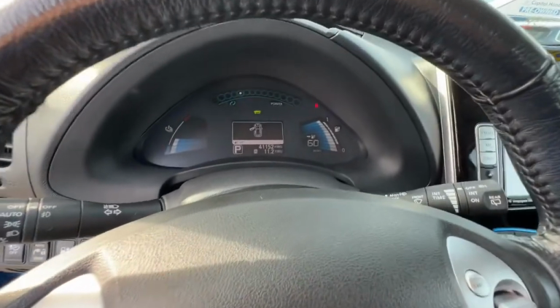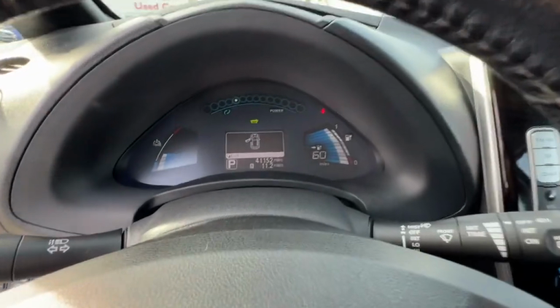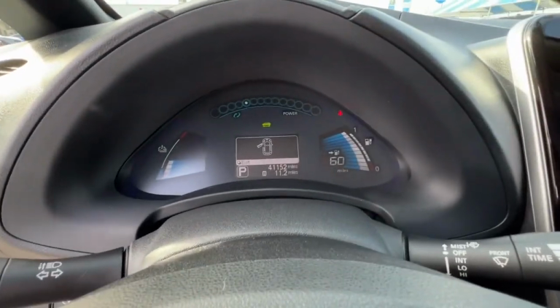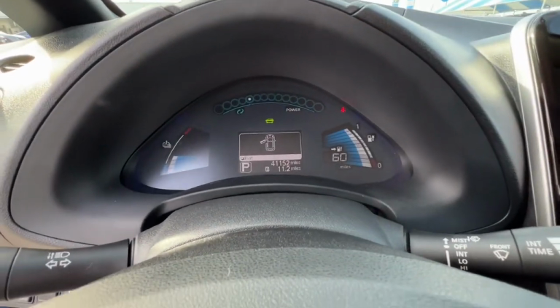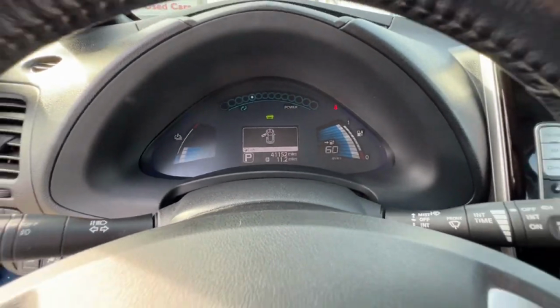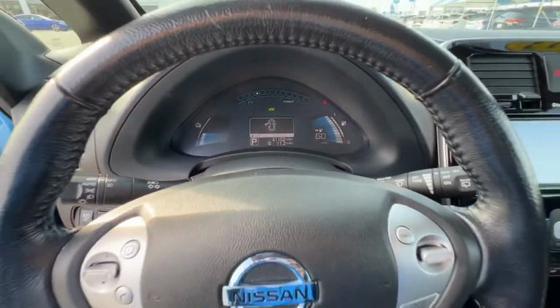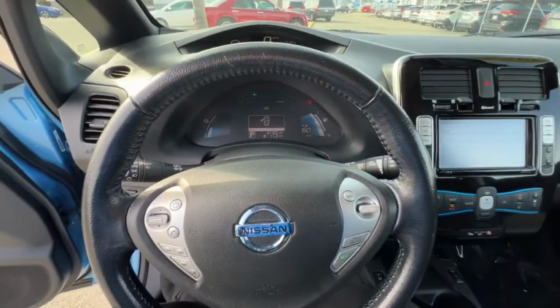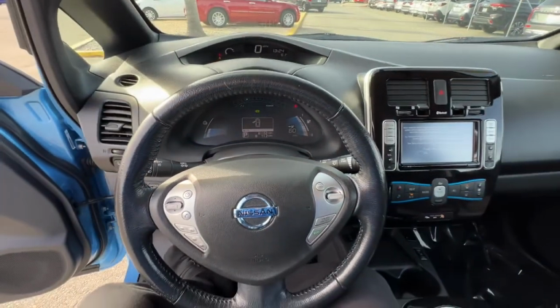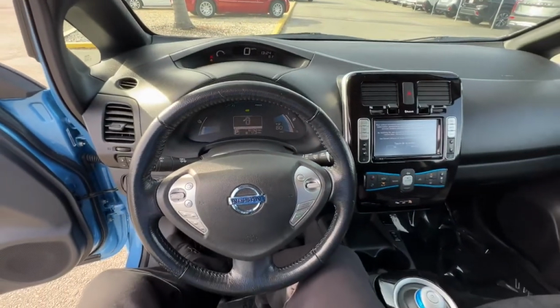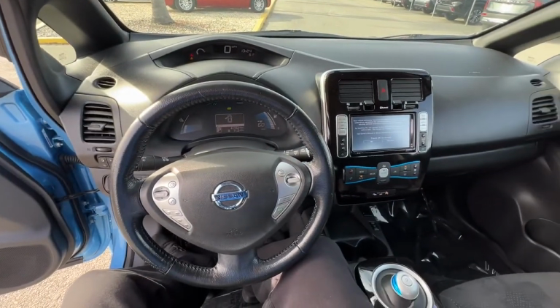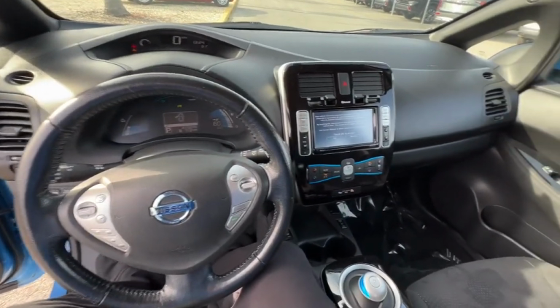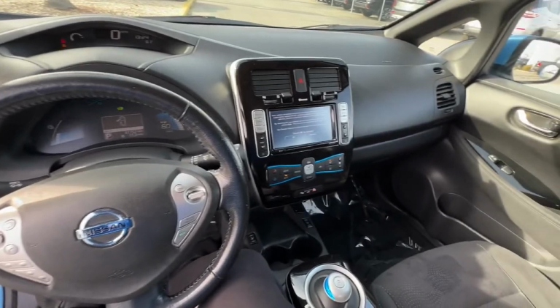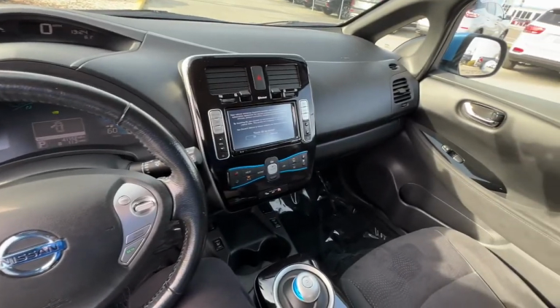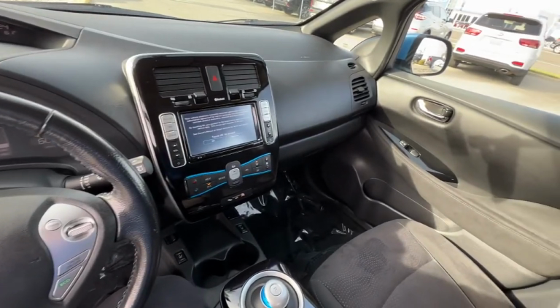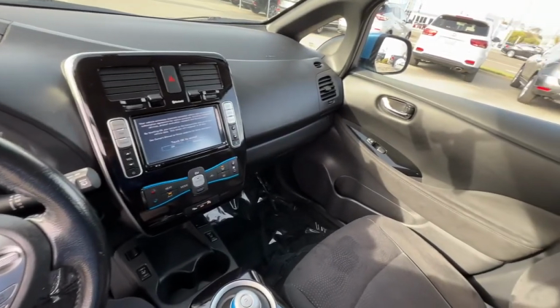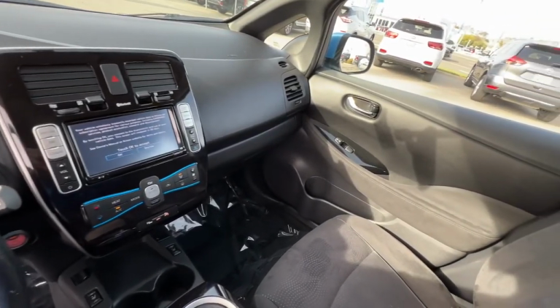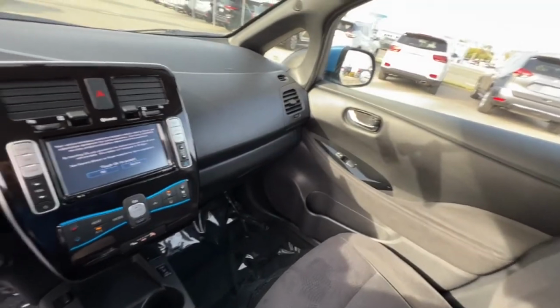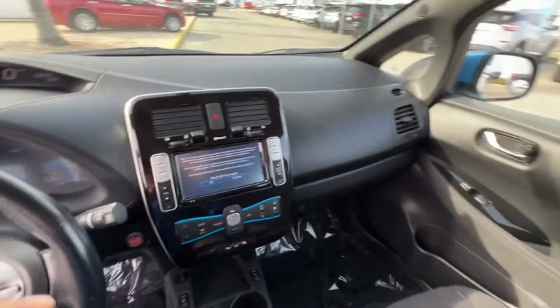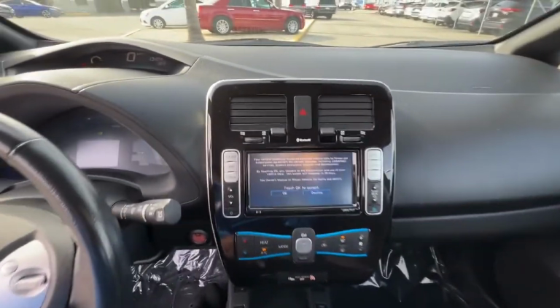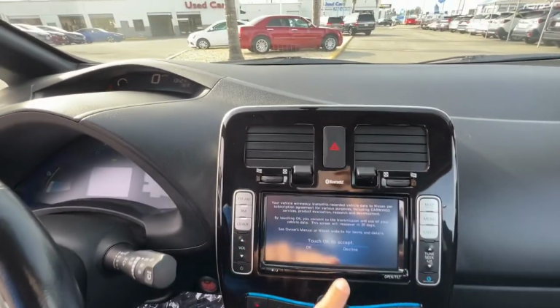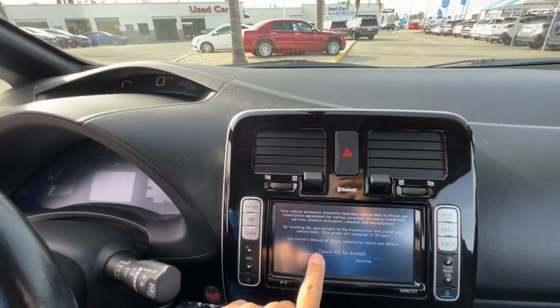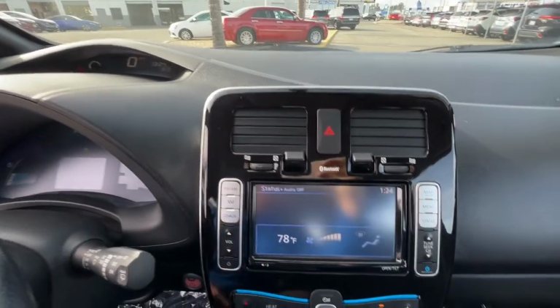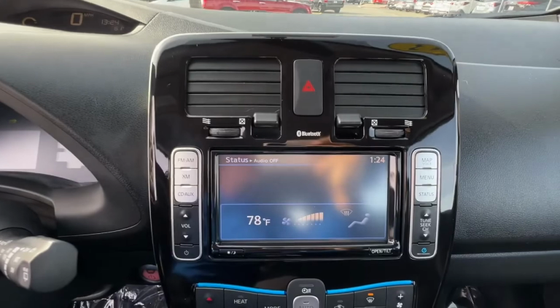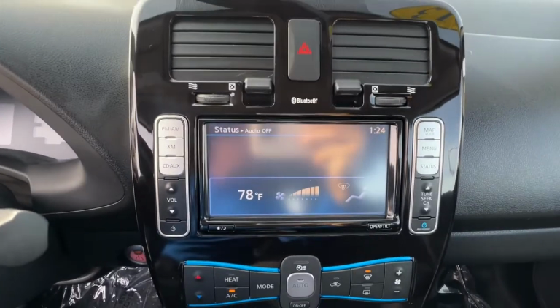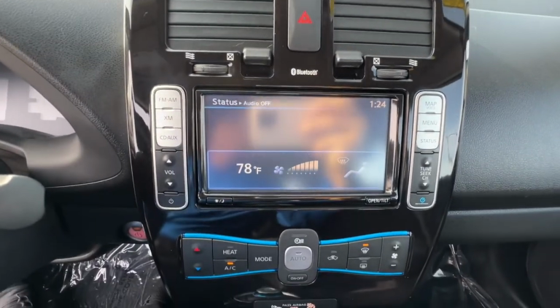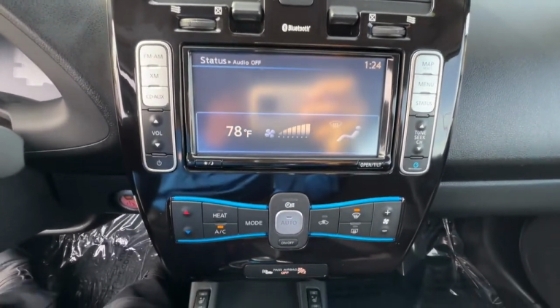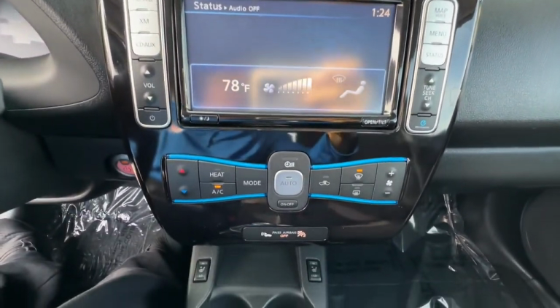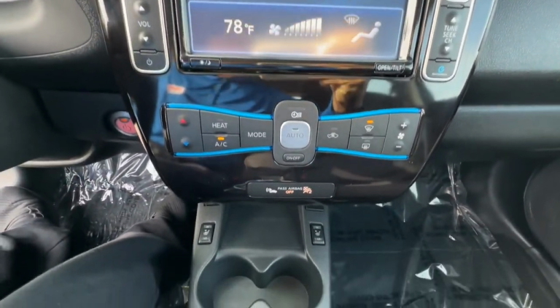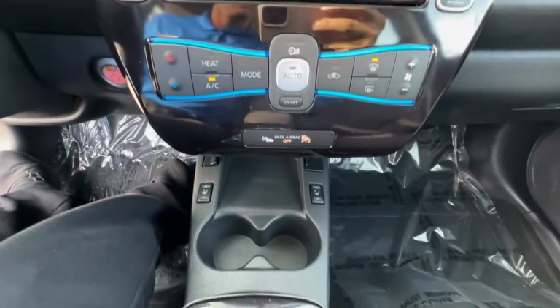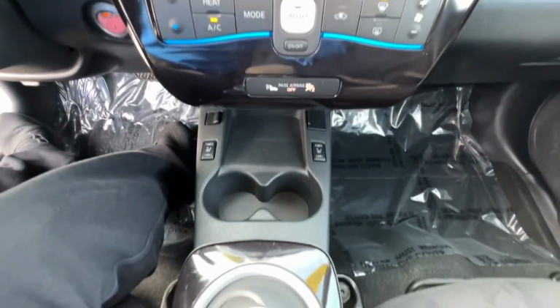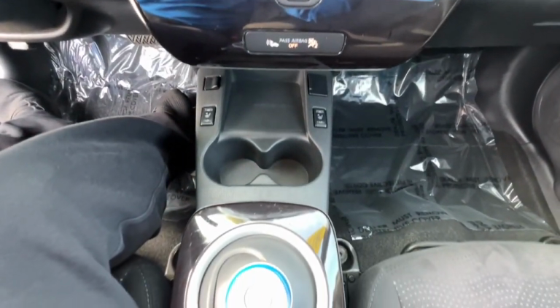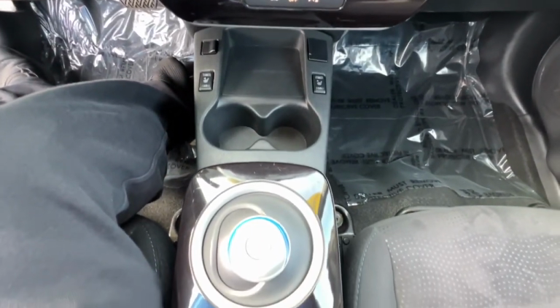Keyless entry, navigation system, heated rear seat, heated mirrors, tire pressure monitoring system, heated front seat, stability control, rear spoiler, leather steering wheel, intermittent wipers.